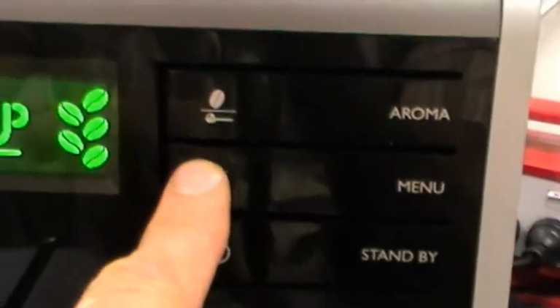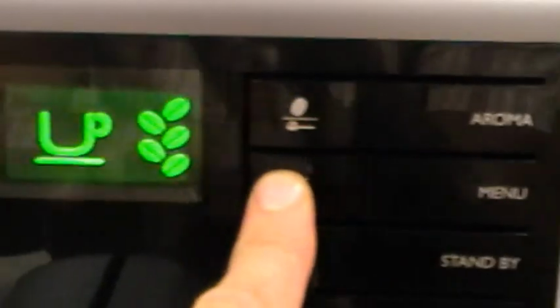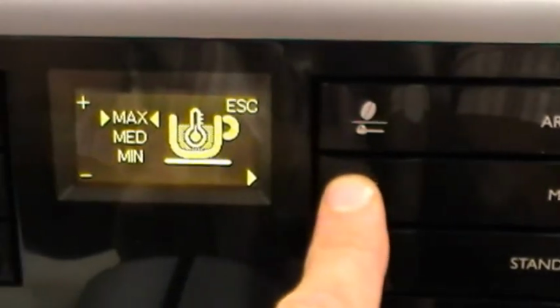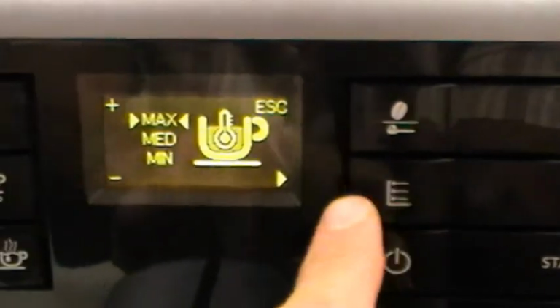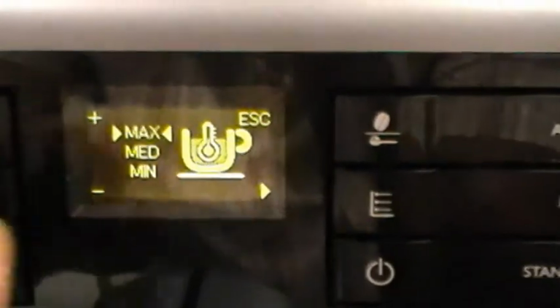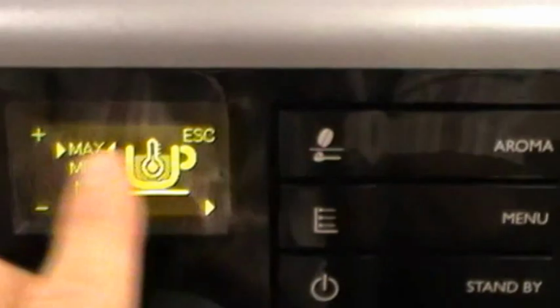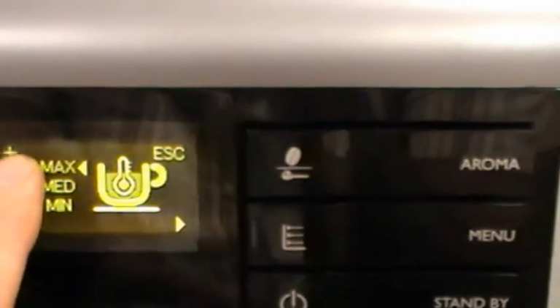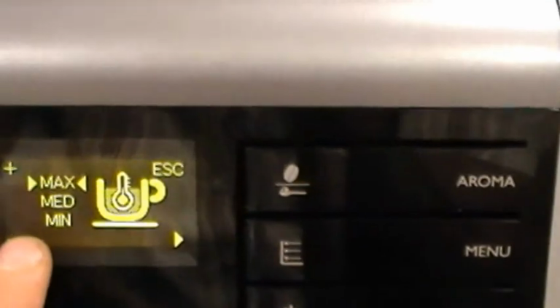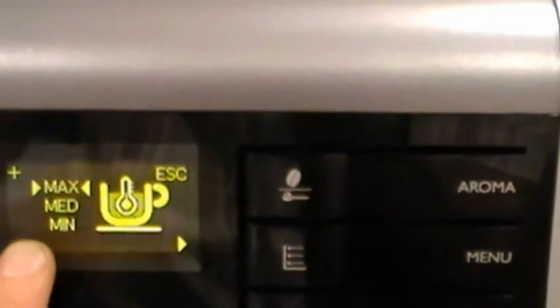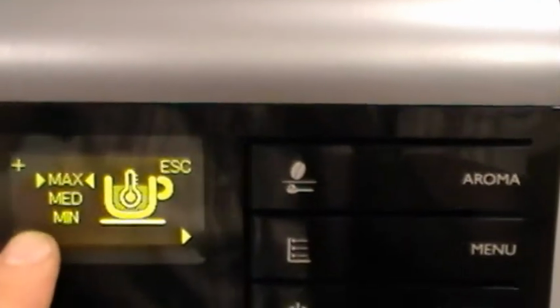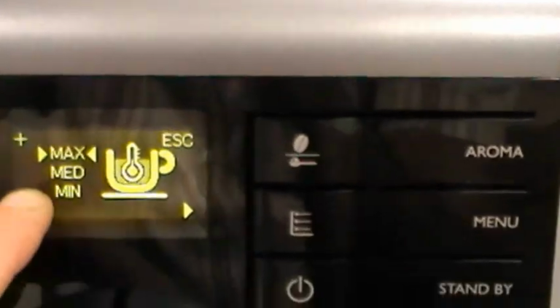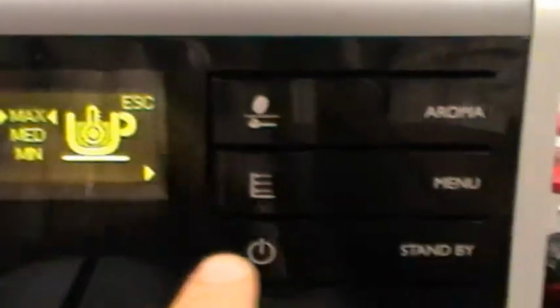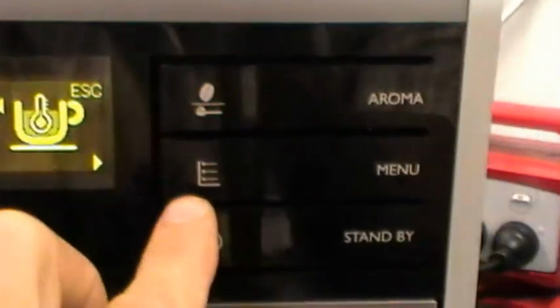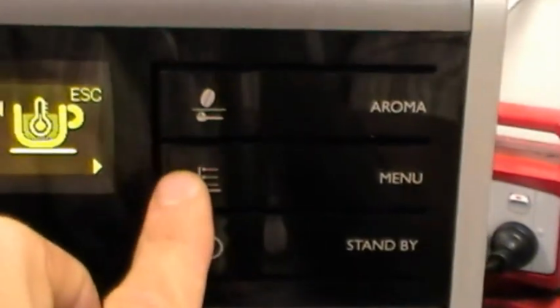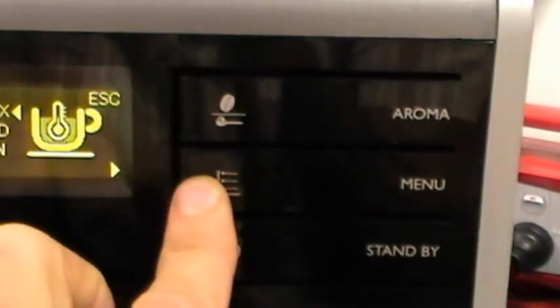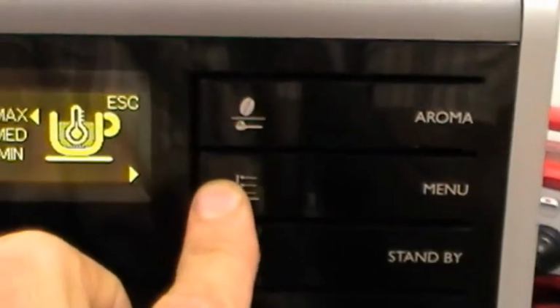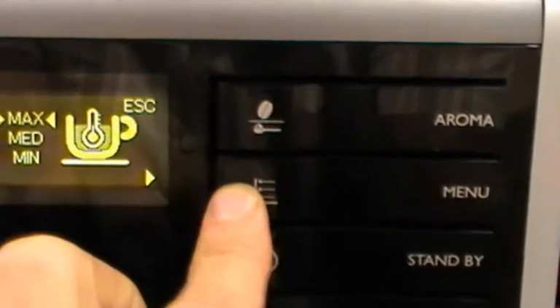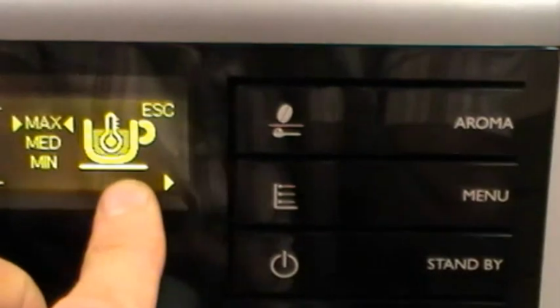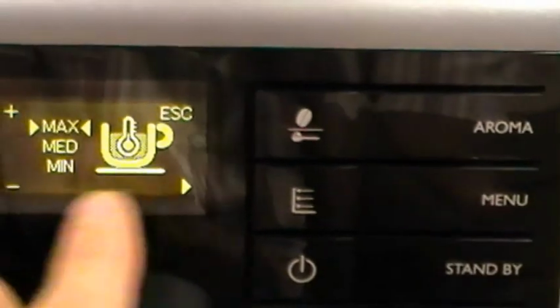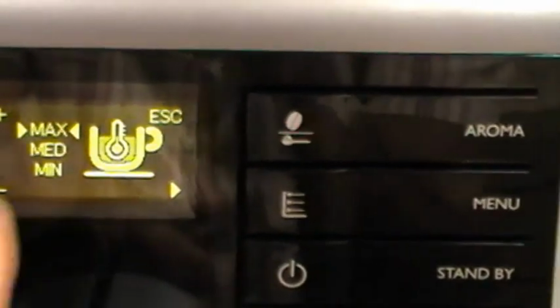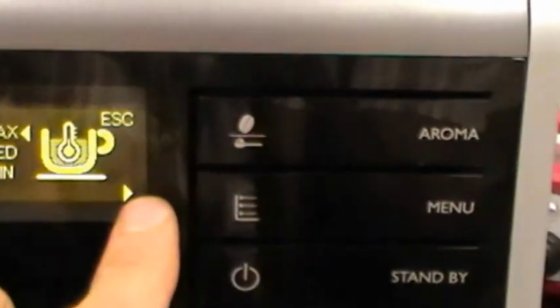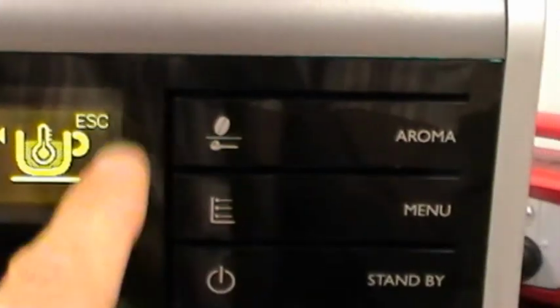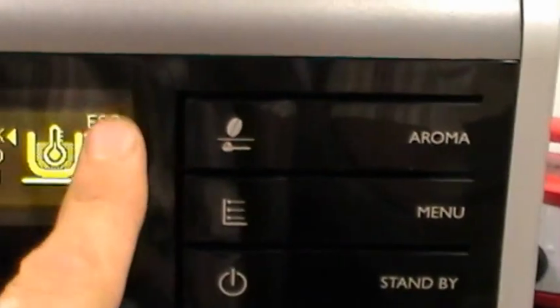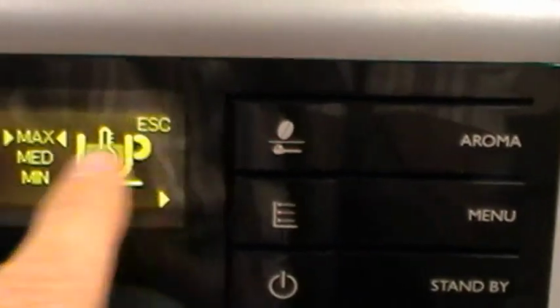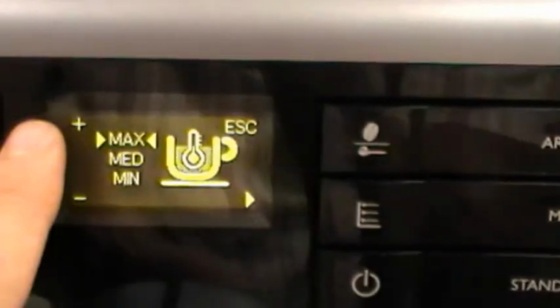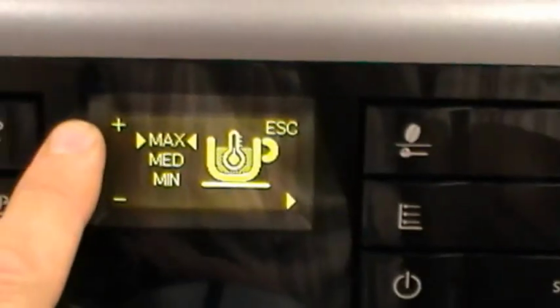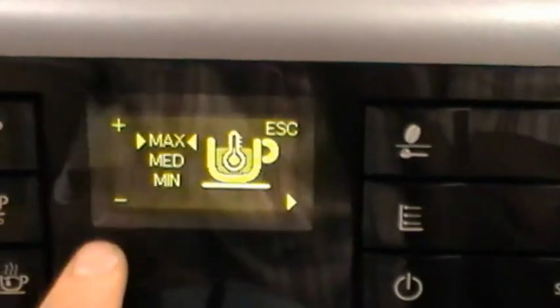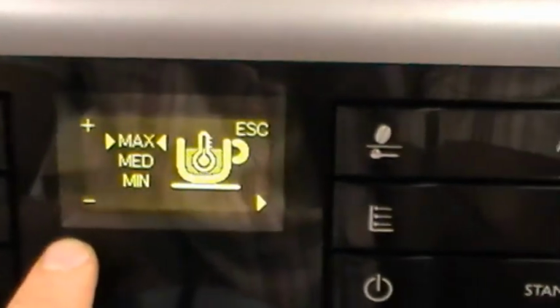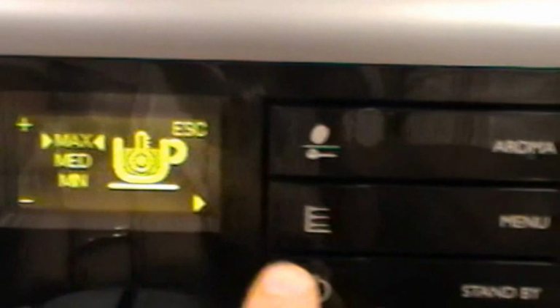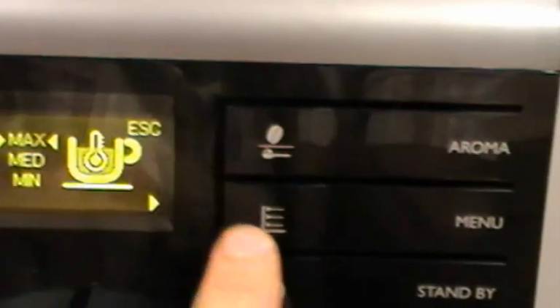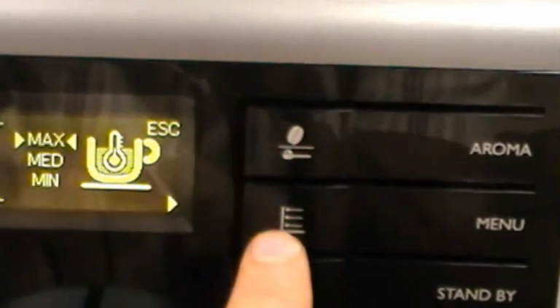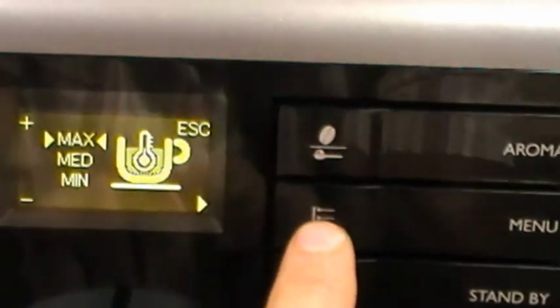Press and hold the menu function. You can adjust temperature, move across, escape, increase, decrease, and move across the options.